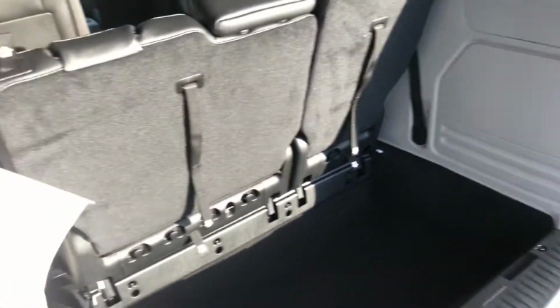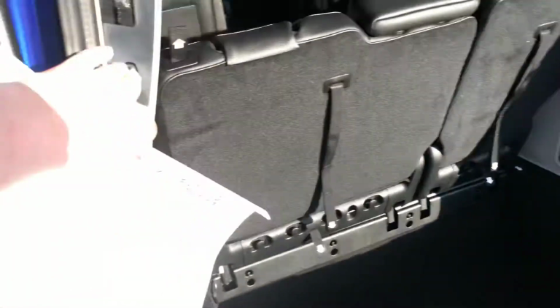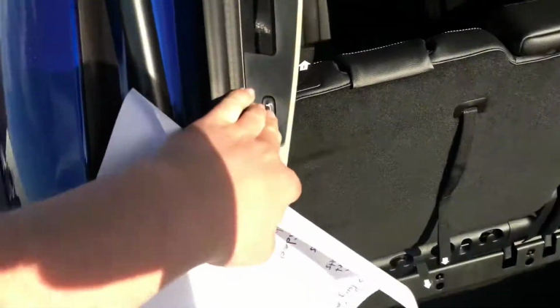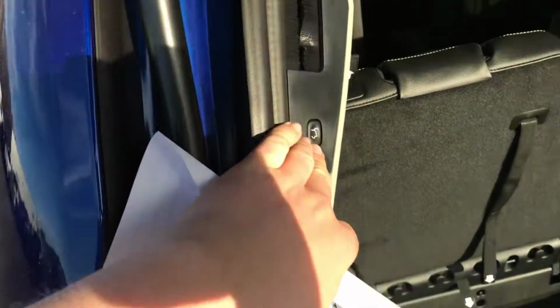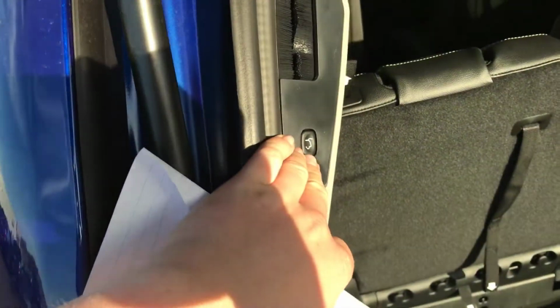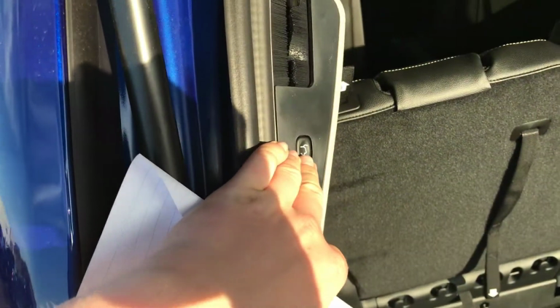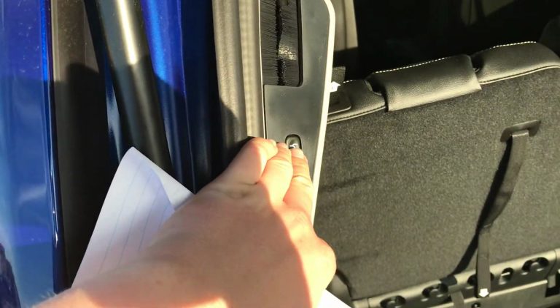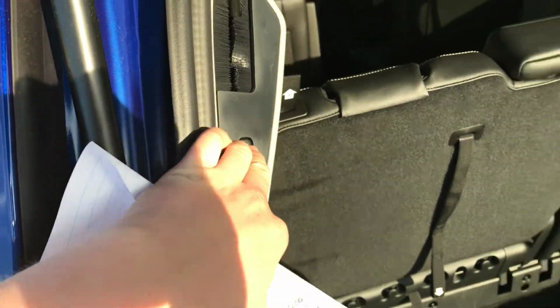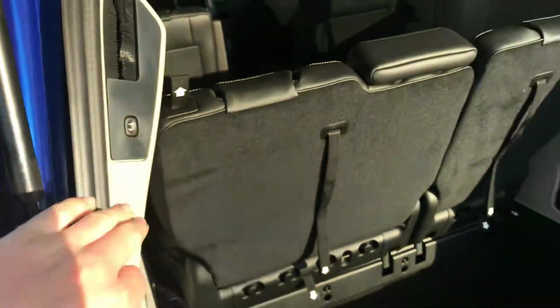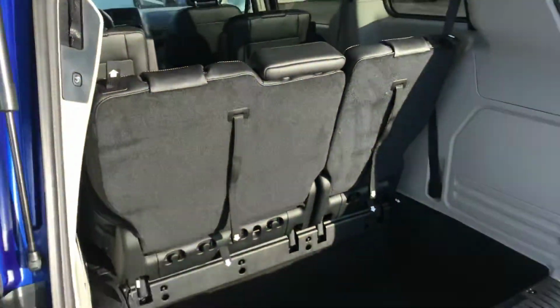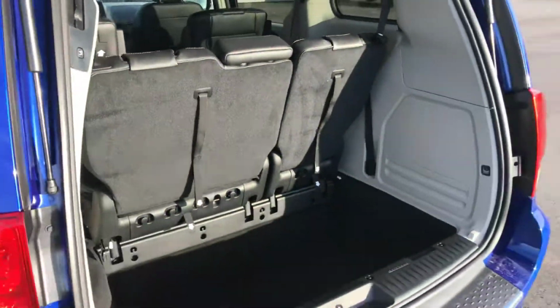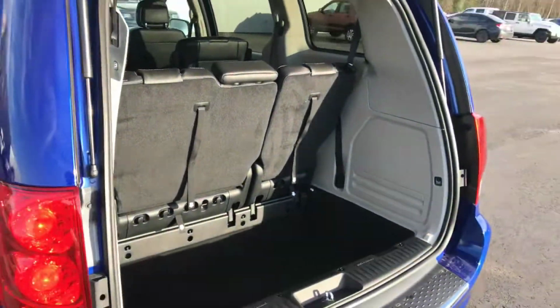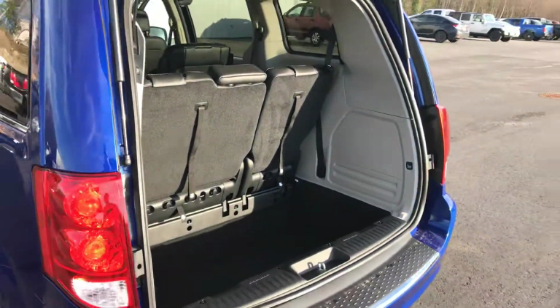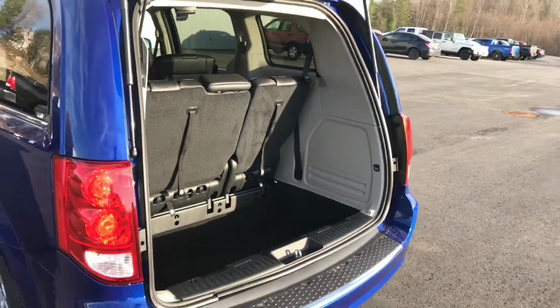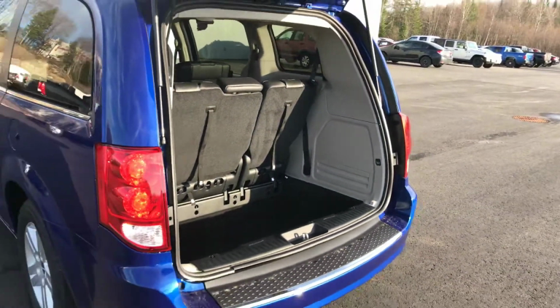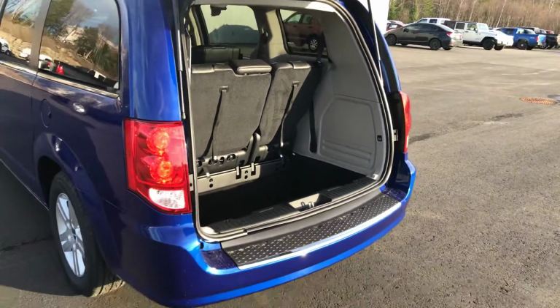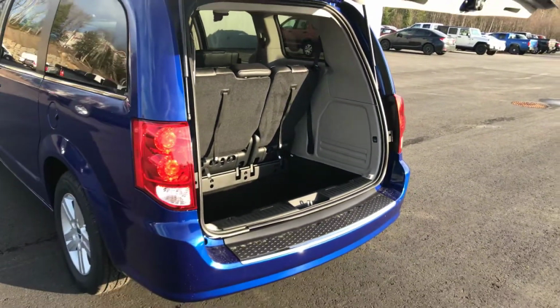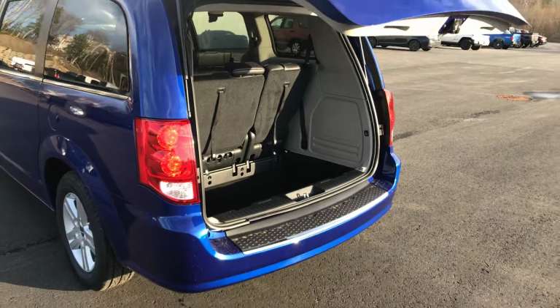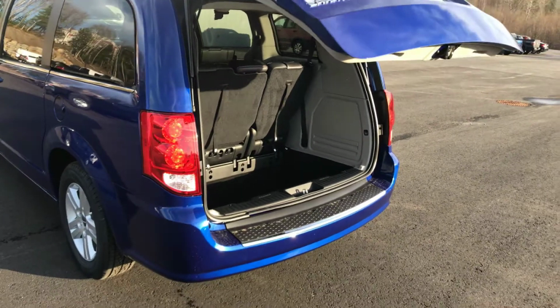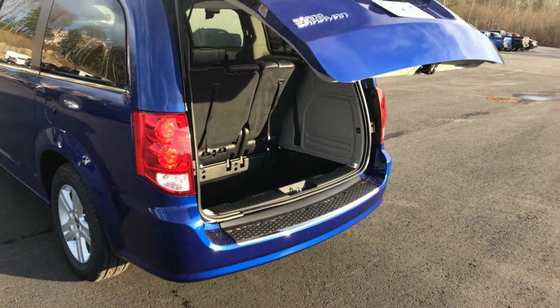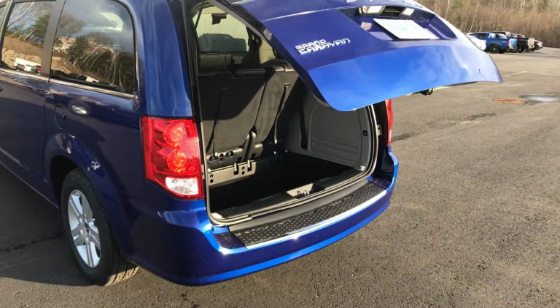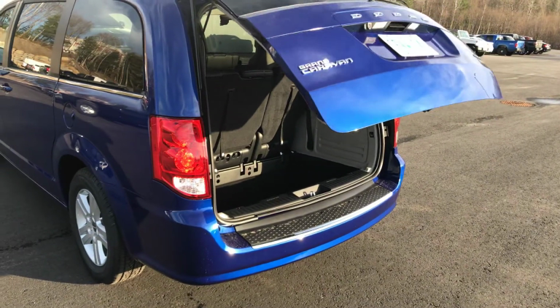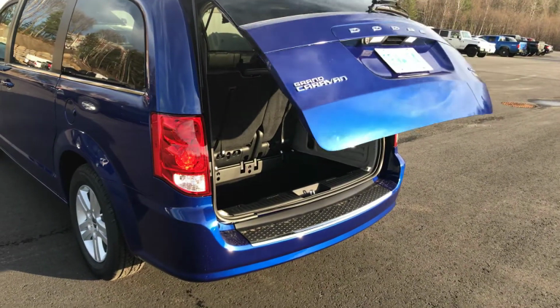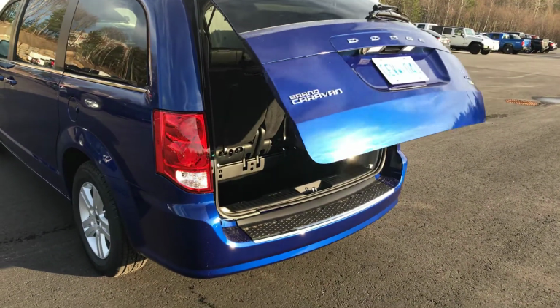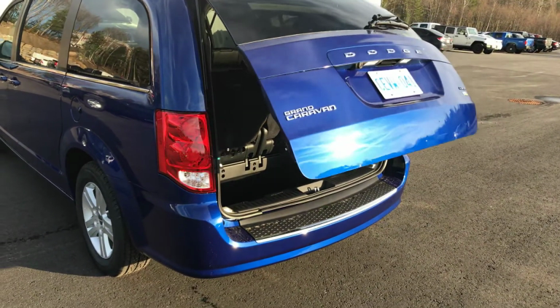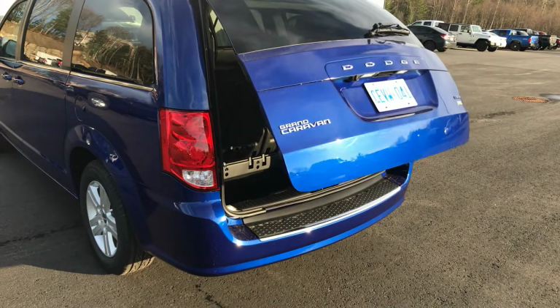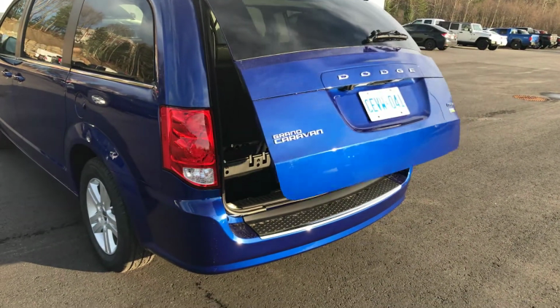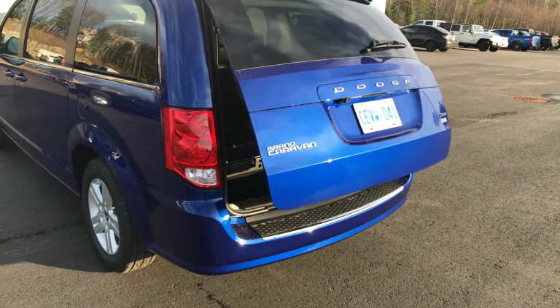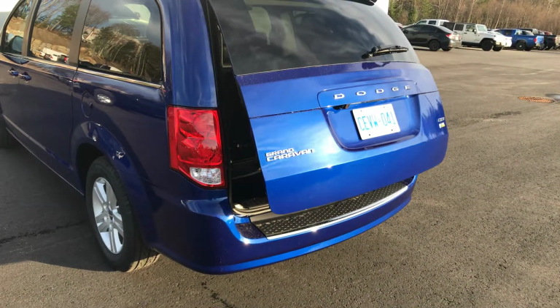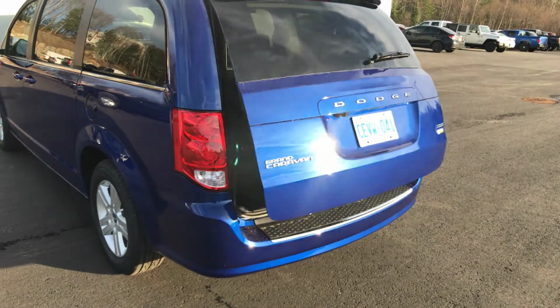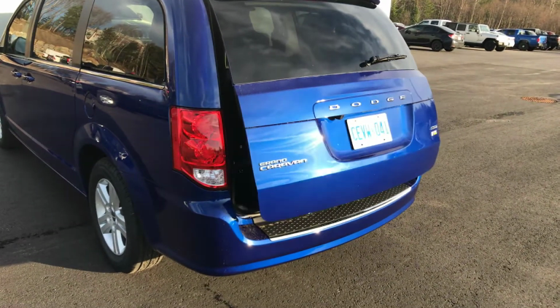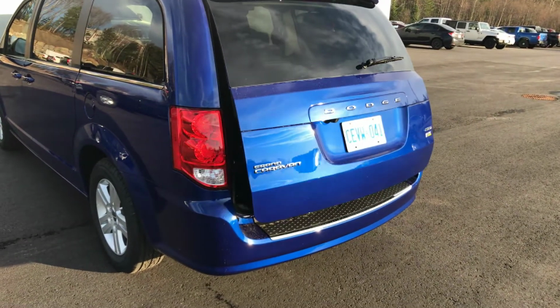As well, you do have your power tailgate, which closes automatically for you.